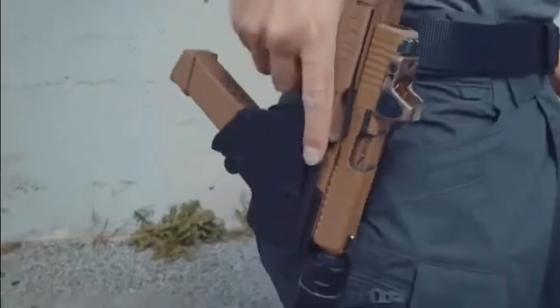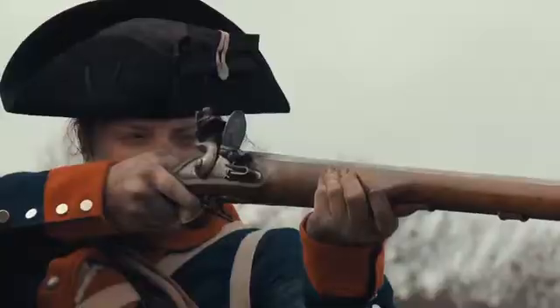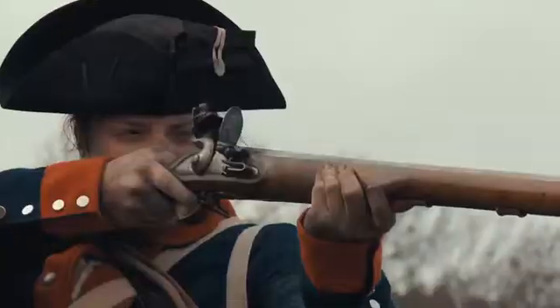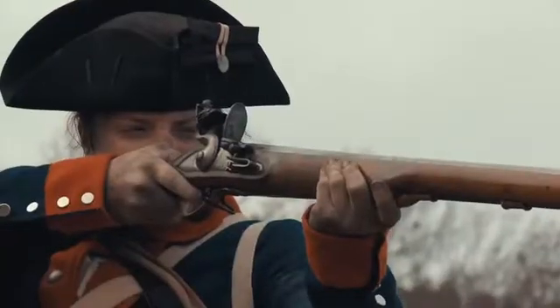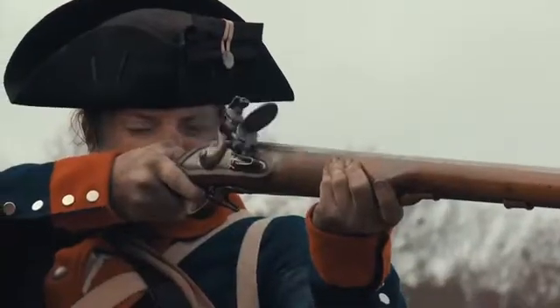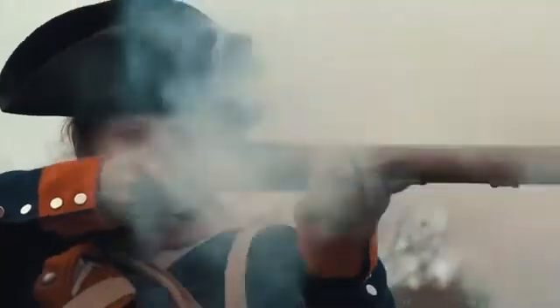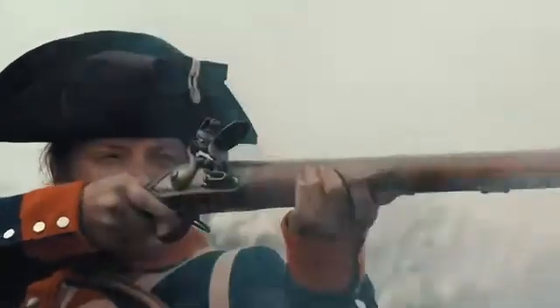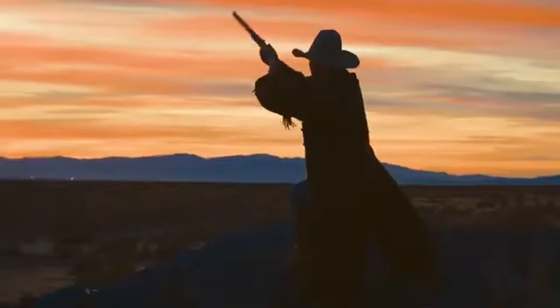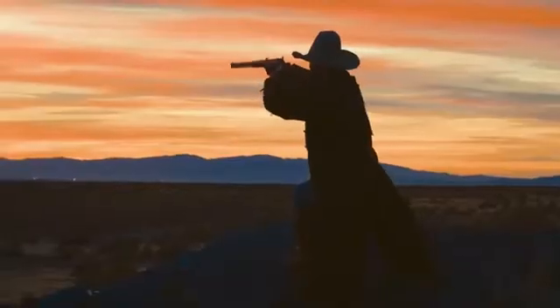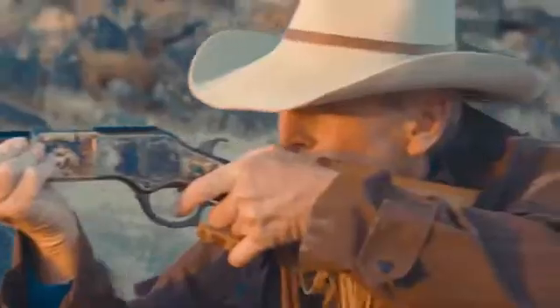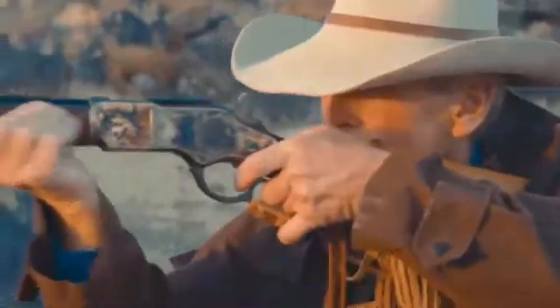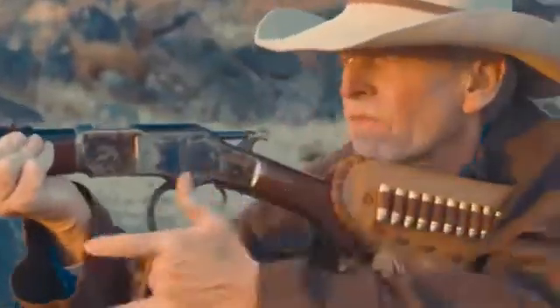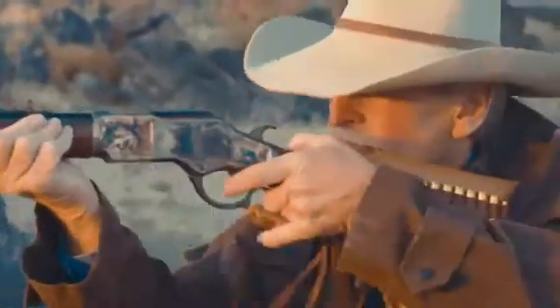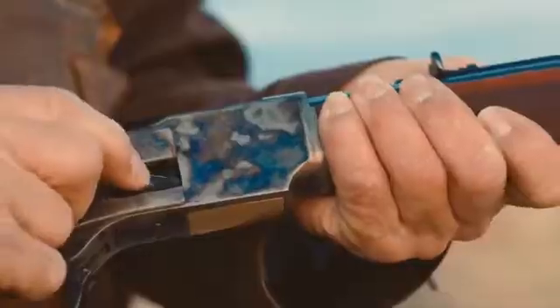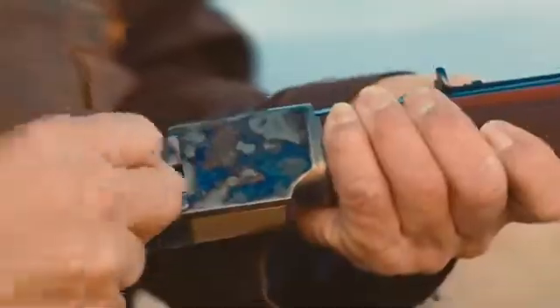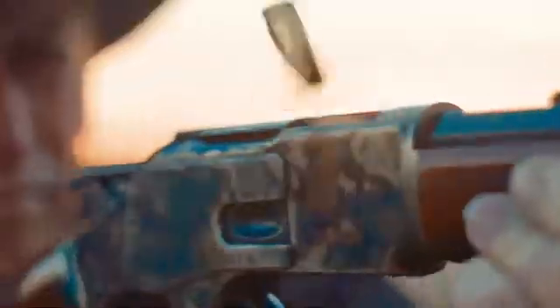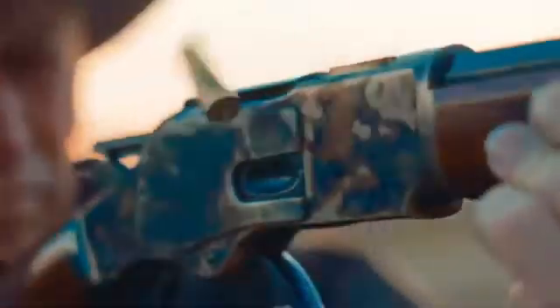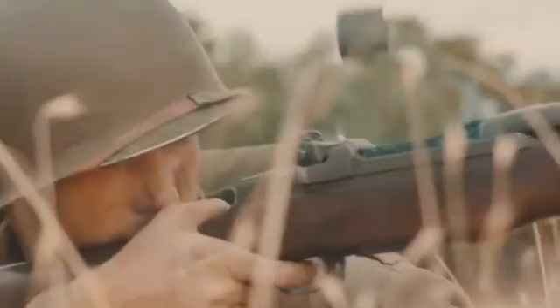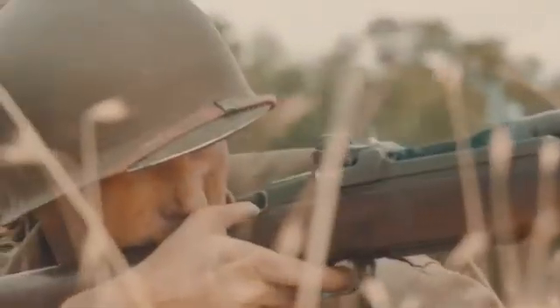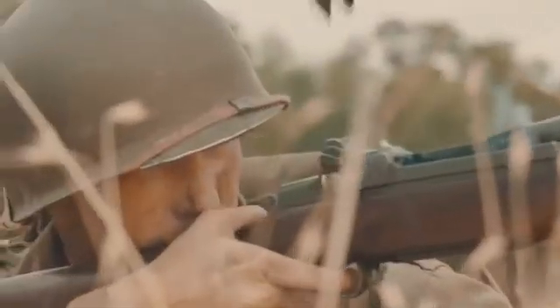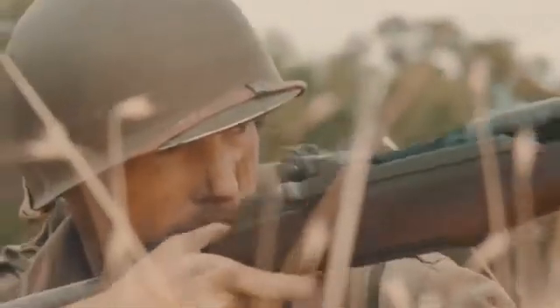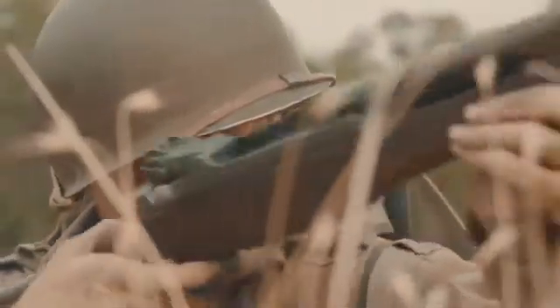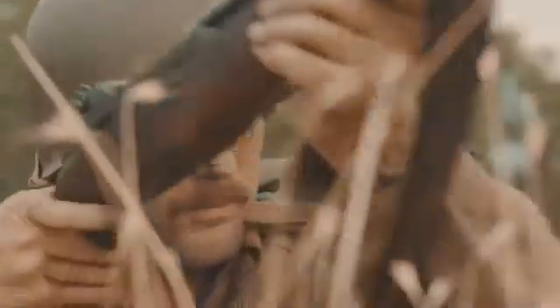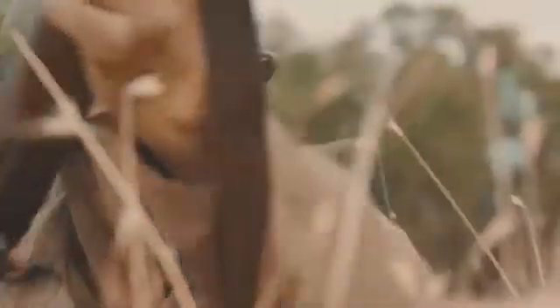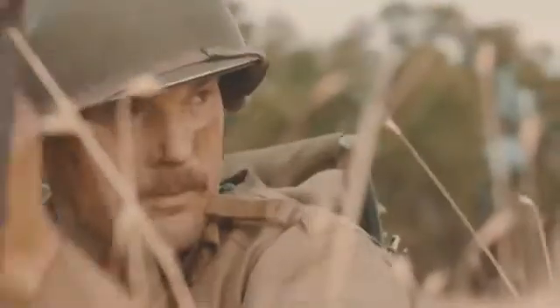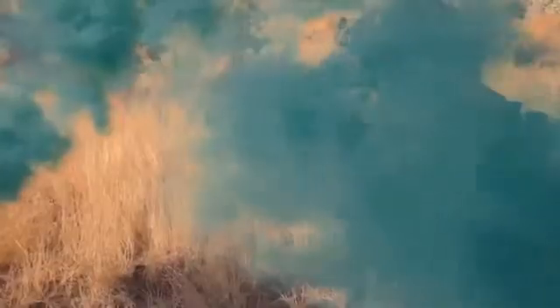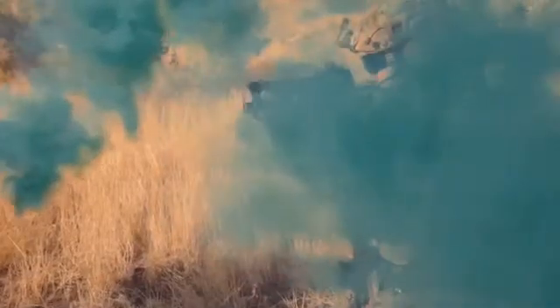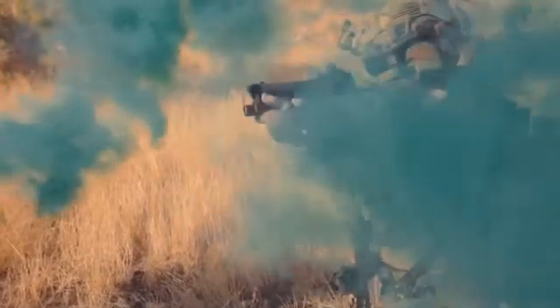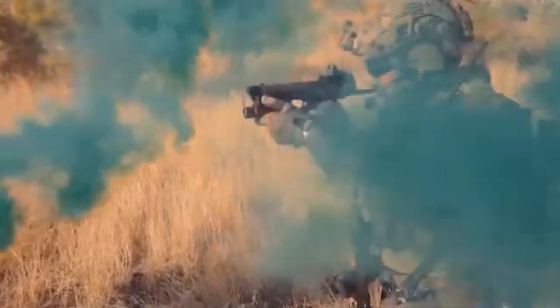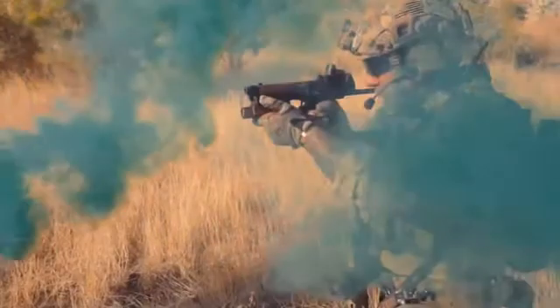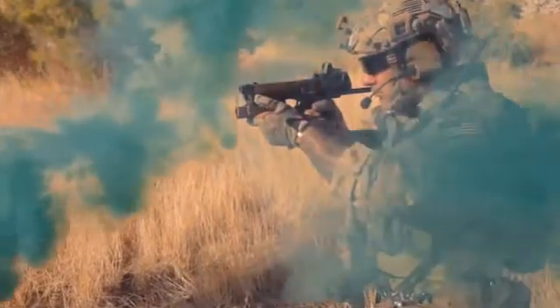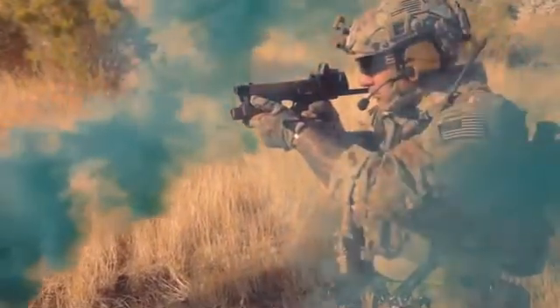Our forefathers didn't fight fair. They fought to win. They had to innovate or die. So take every advantage and fight like an American.